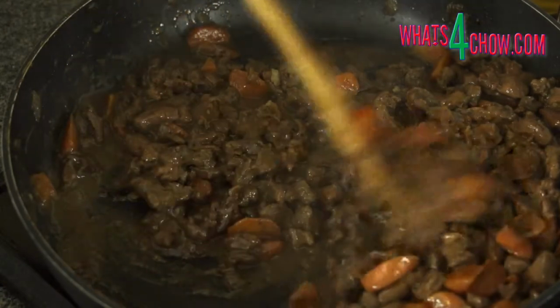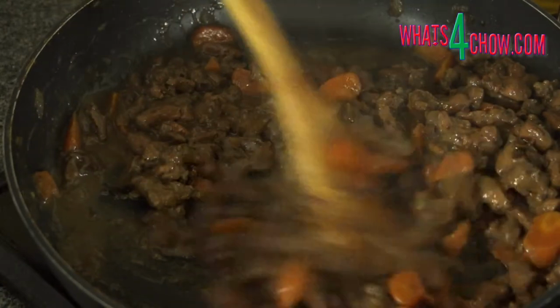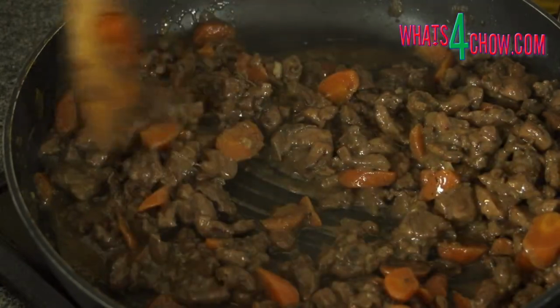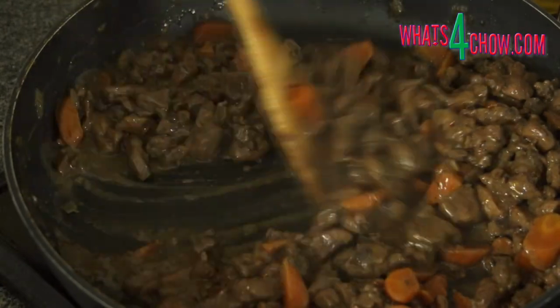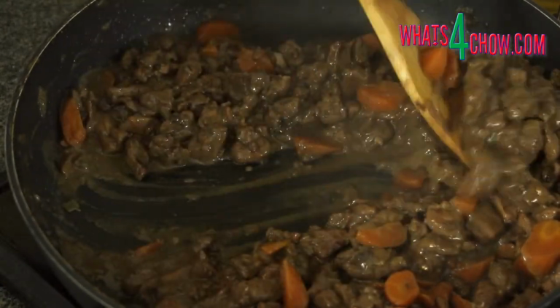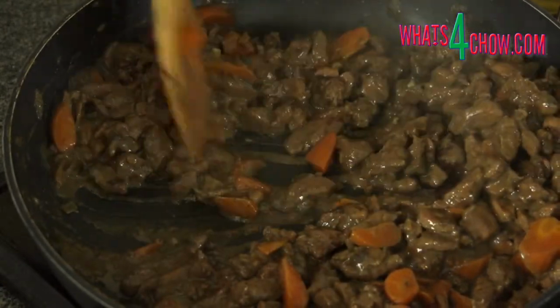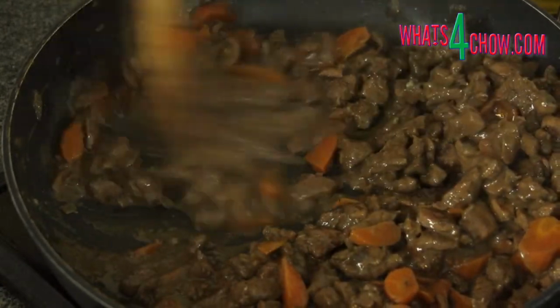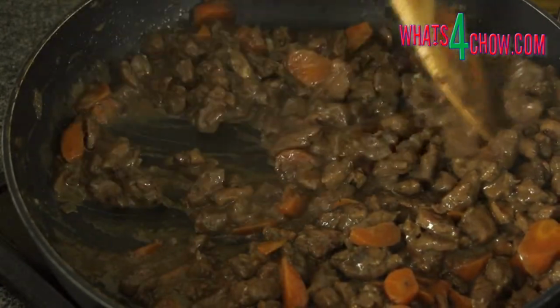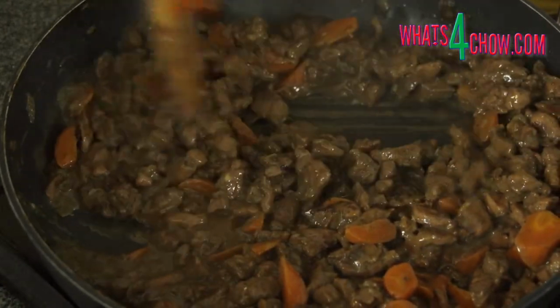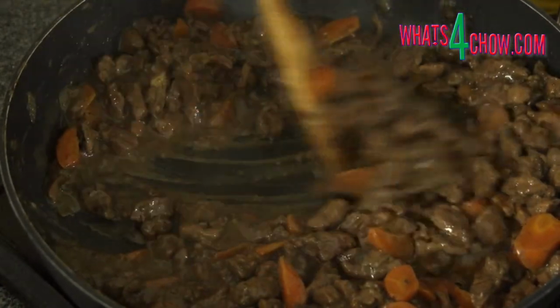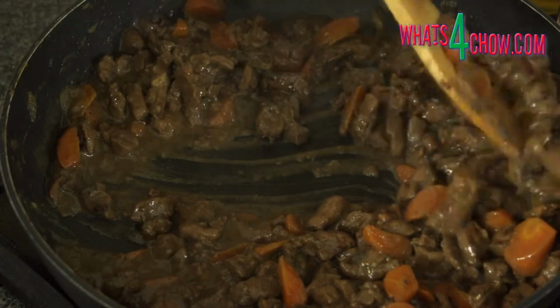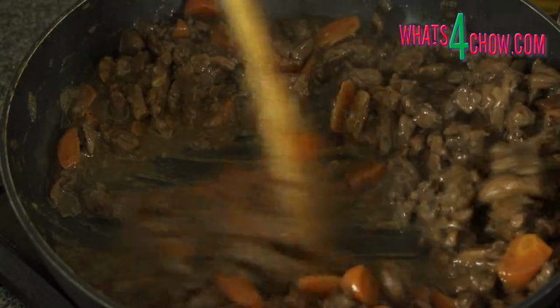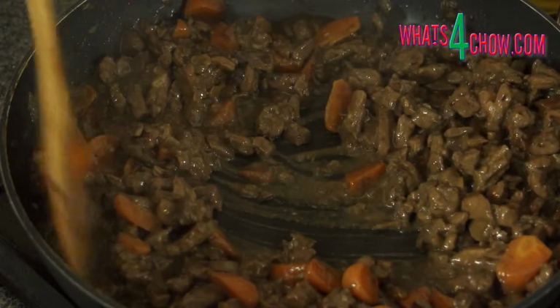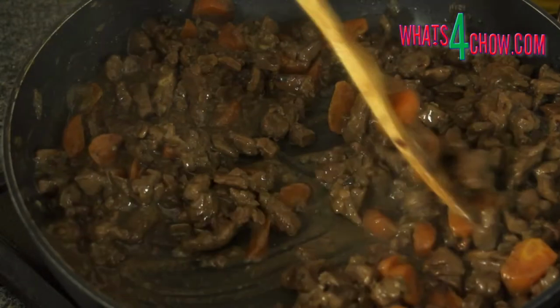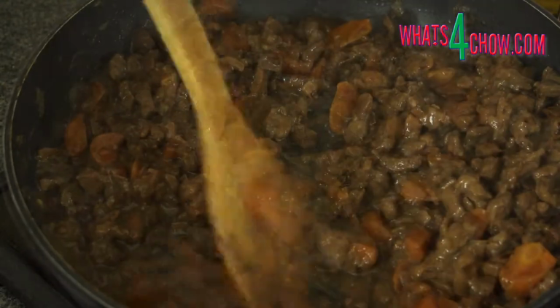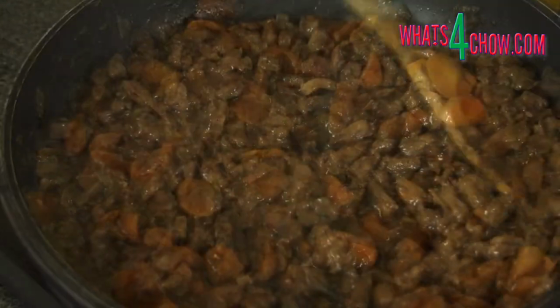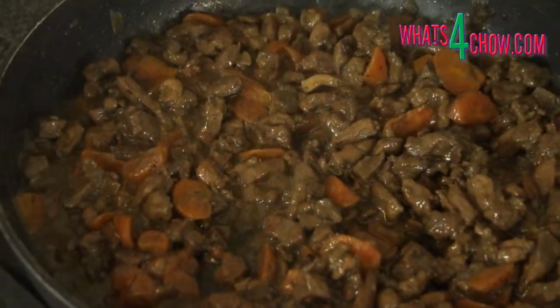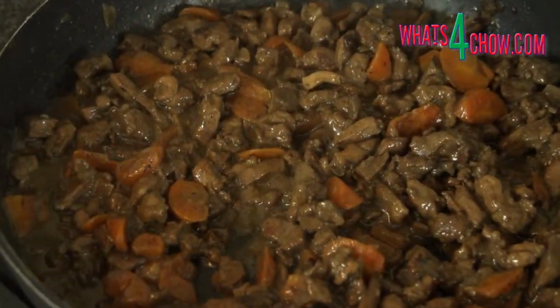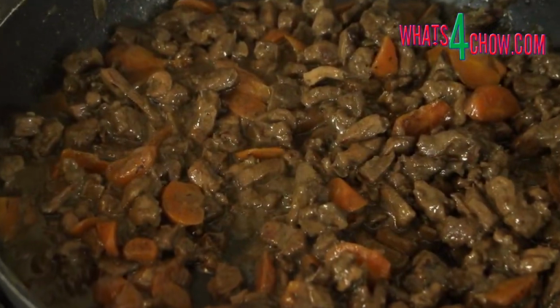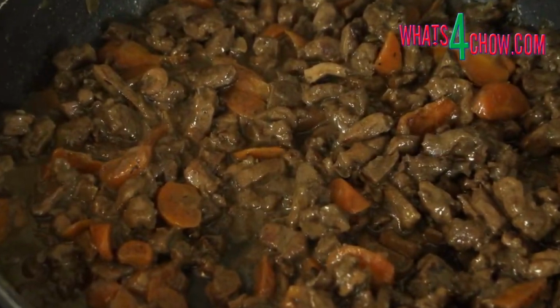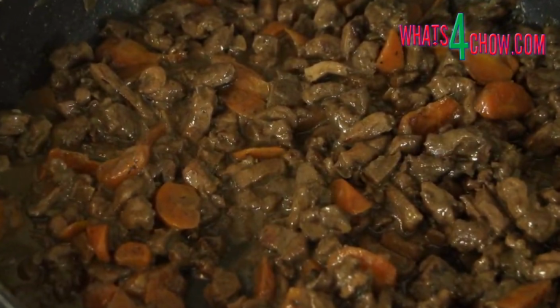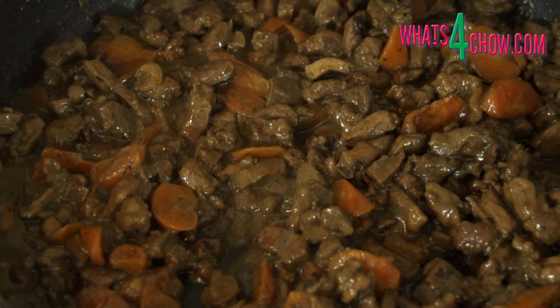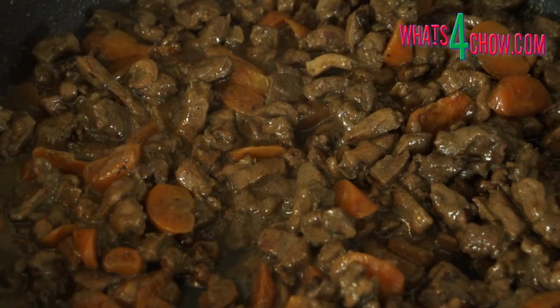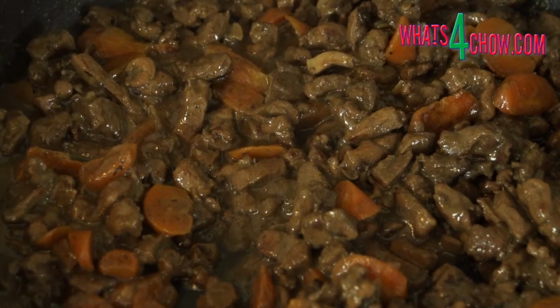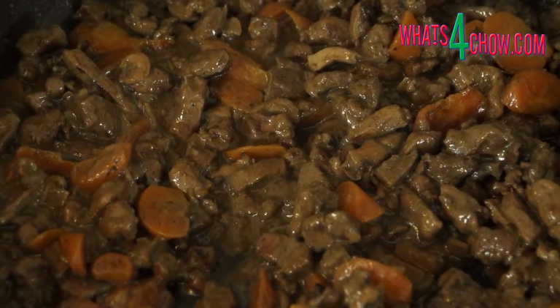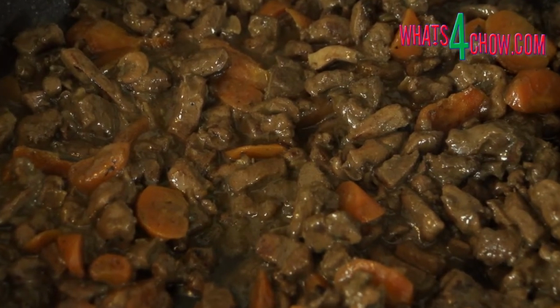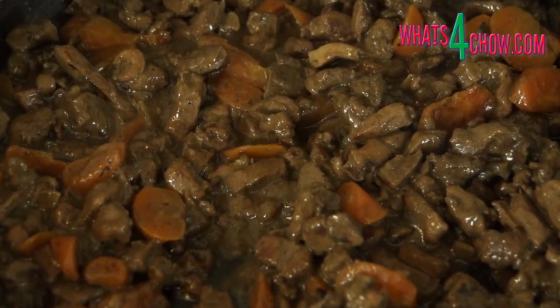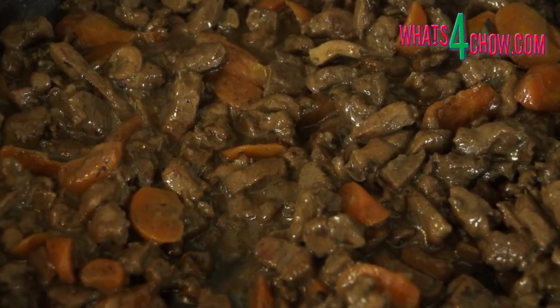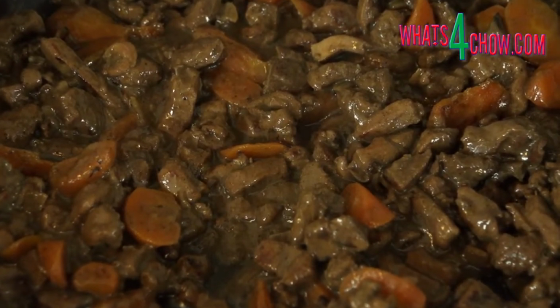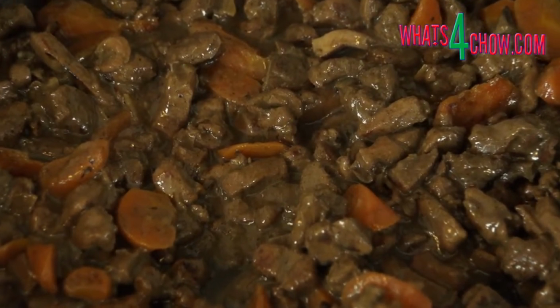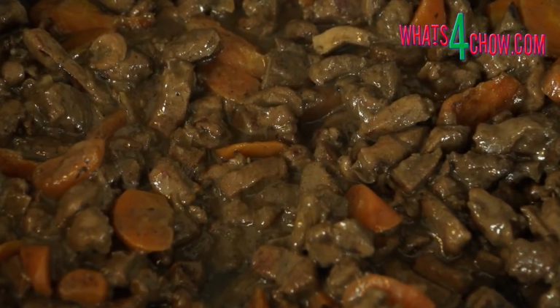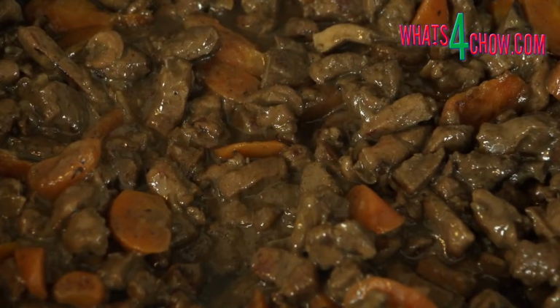Remove the pan from the heat and allow this to cool completely before moving on to the next episode. Thanks for joining us today, please subscribe to our channel and we'll see you for the second part of Wild Boar Pie tomorrow.